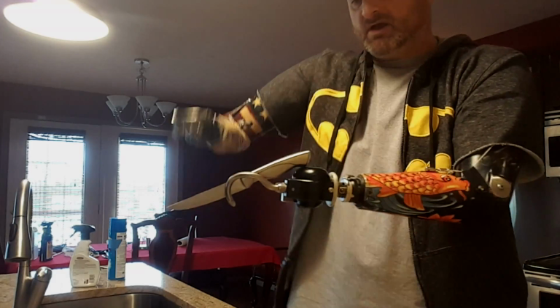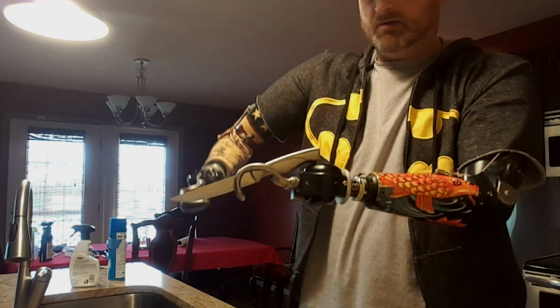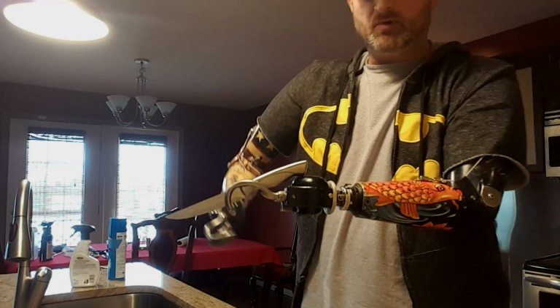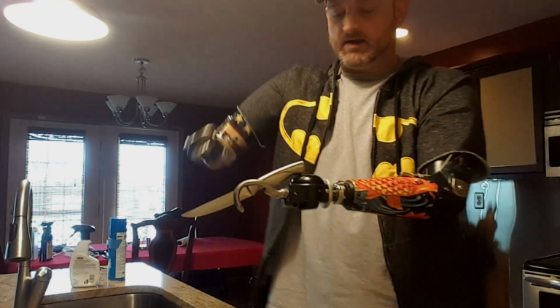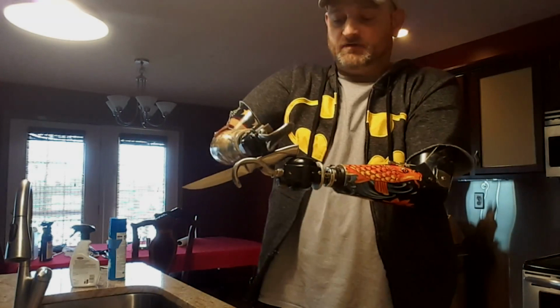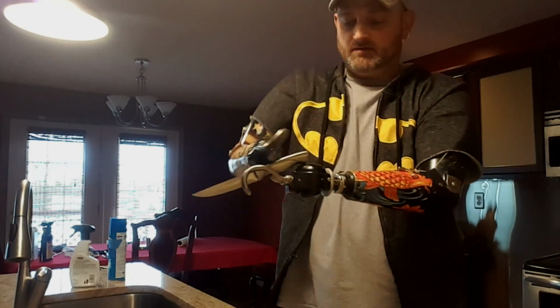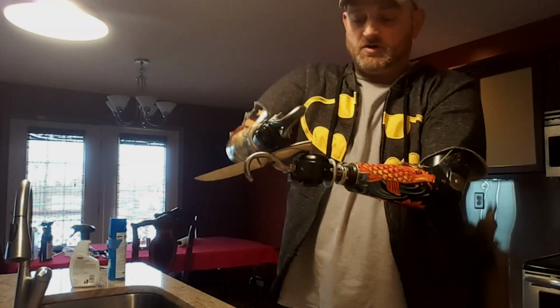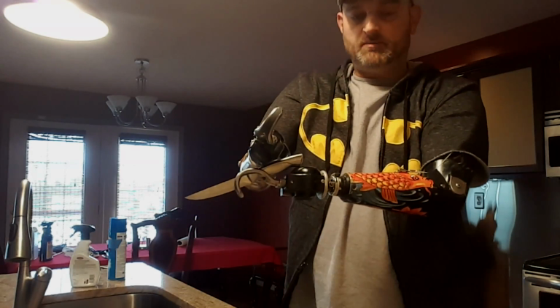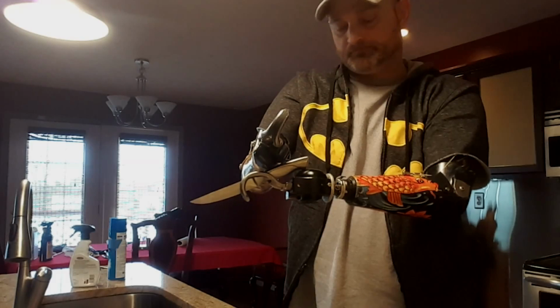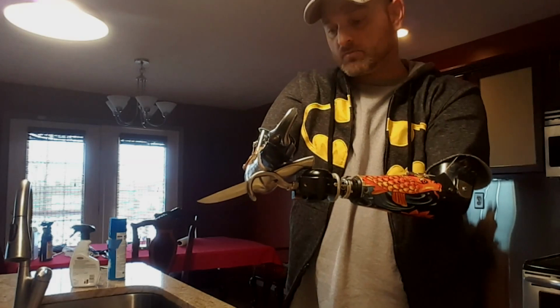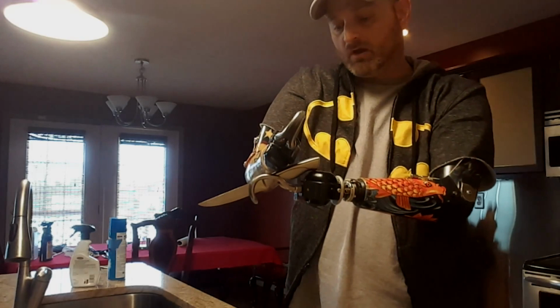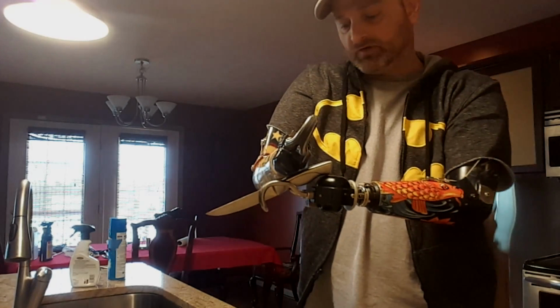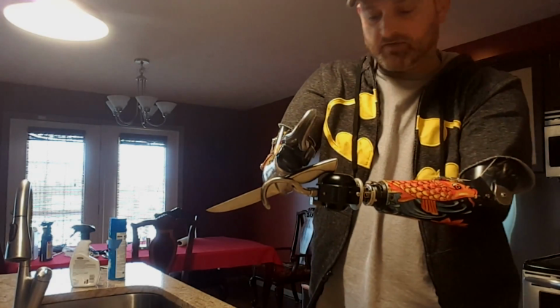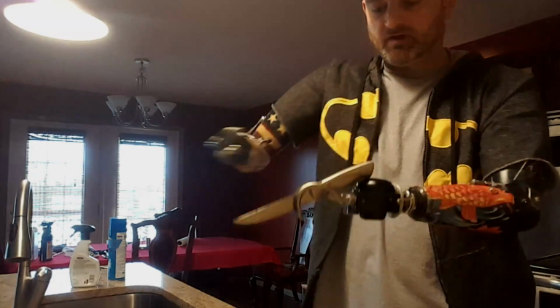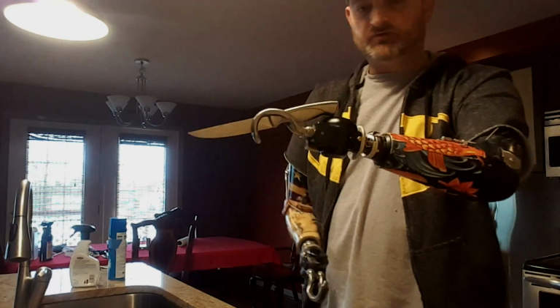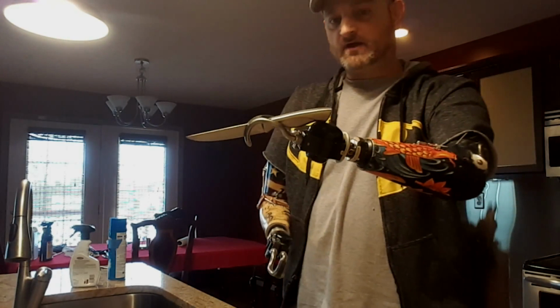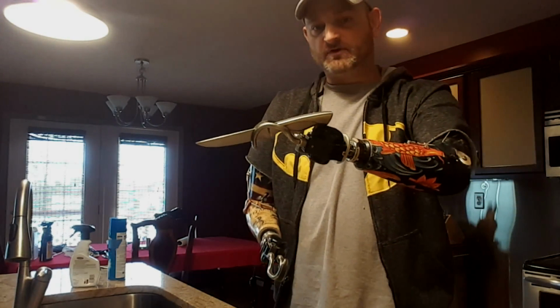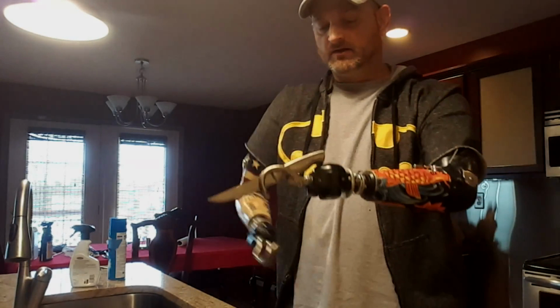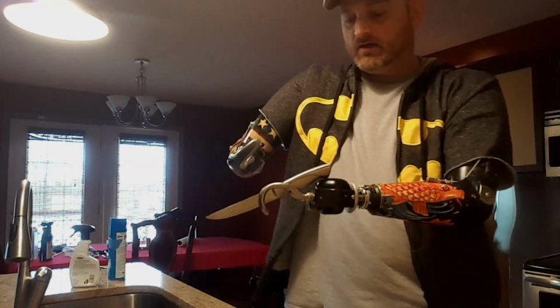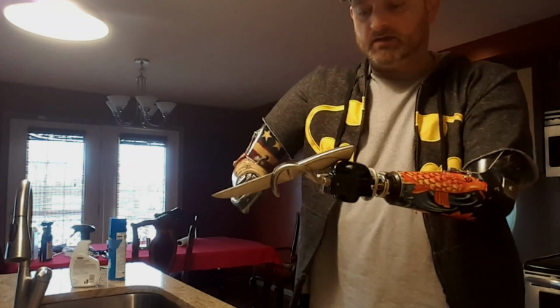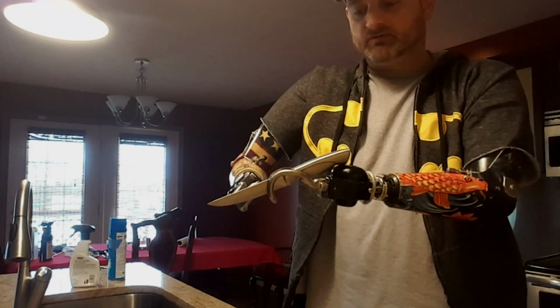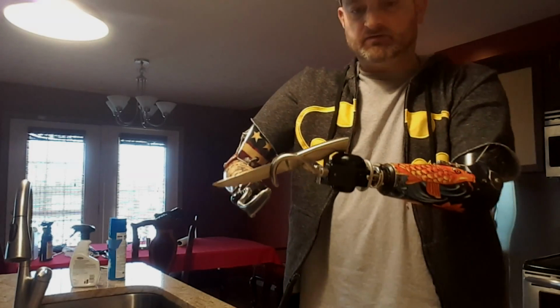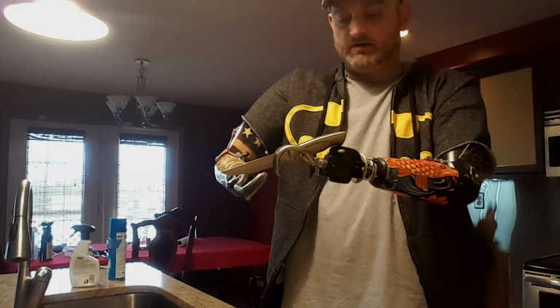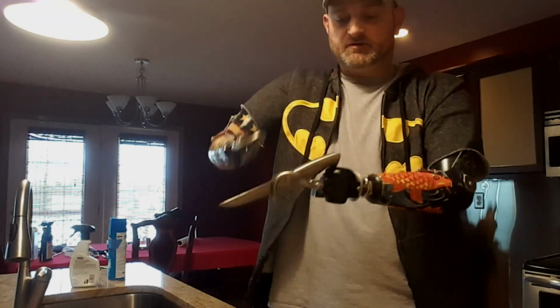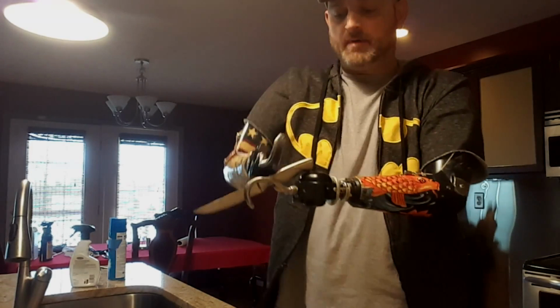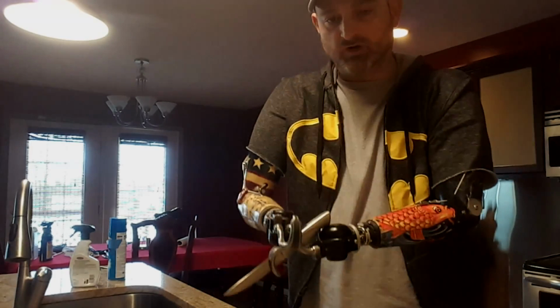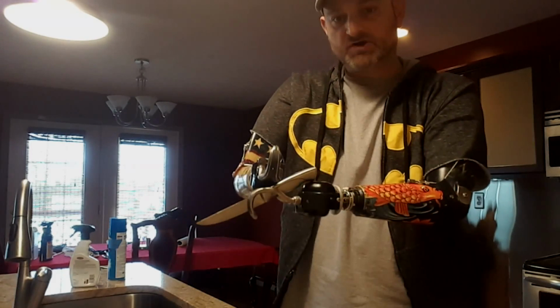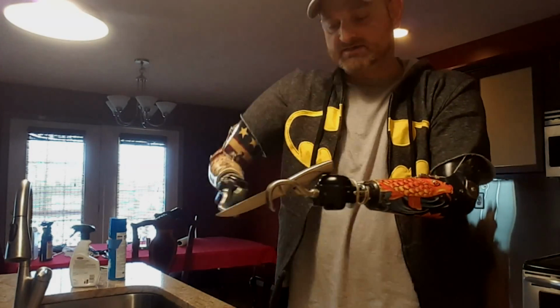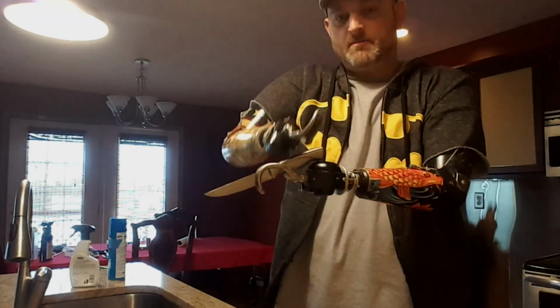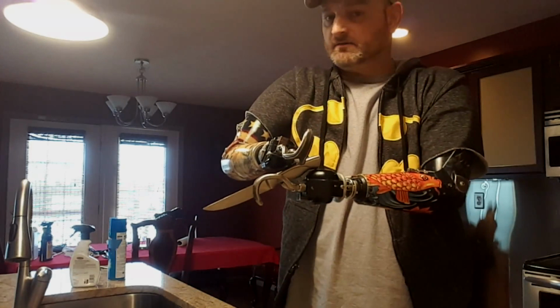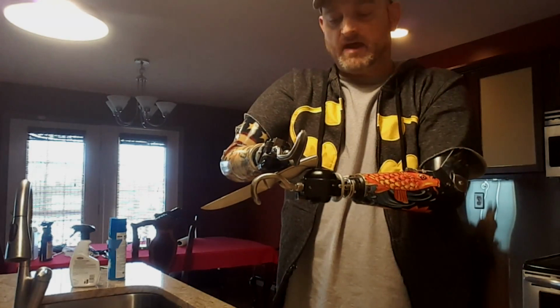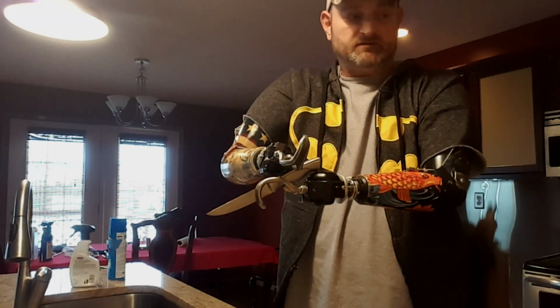That goes with skillets, anything else — any pans like that, even the pans you put in your stove. Same way, just grab with both hands.